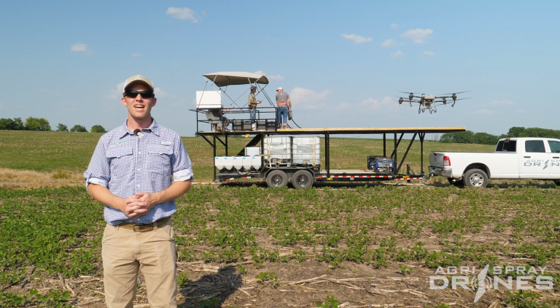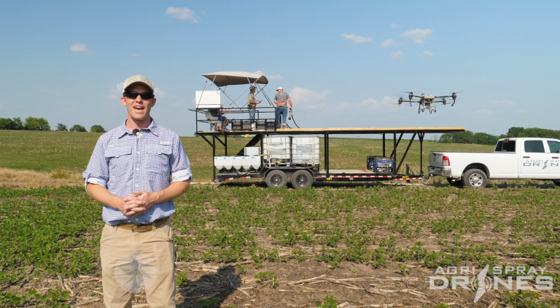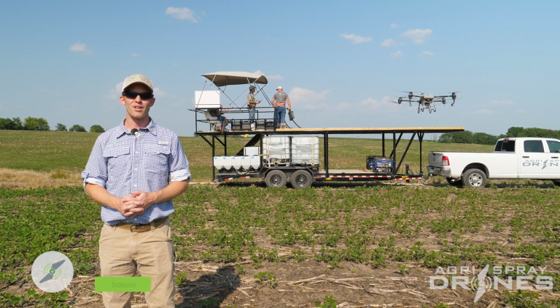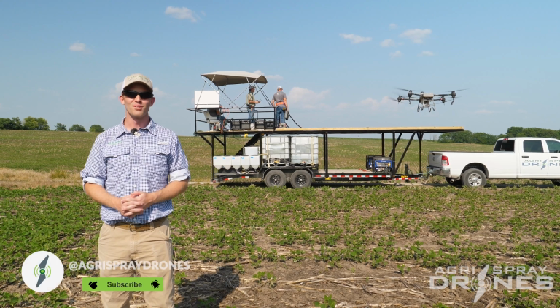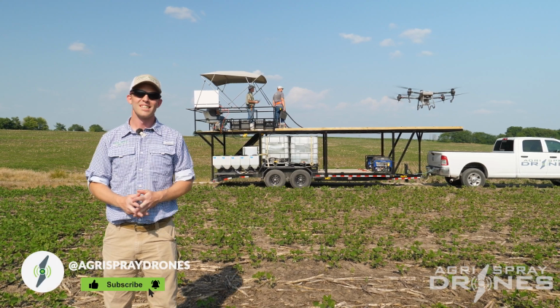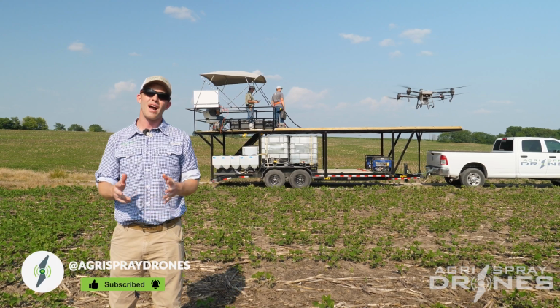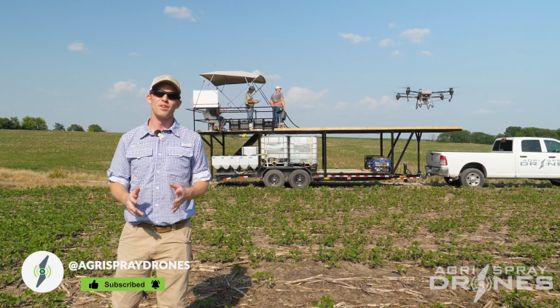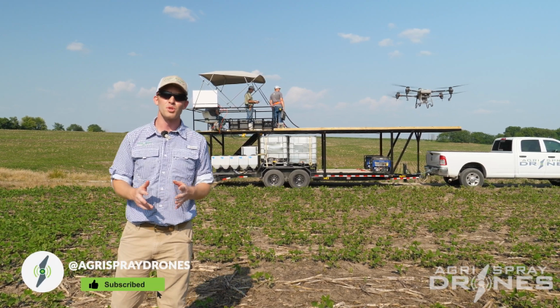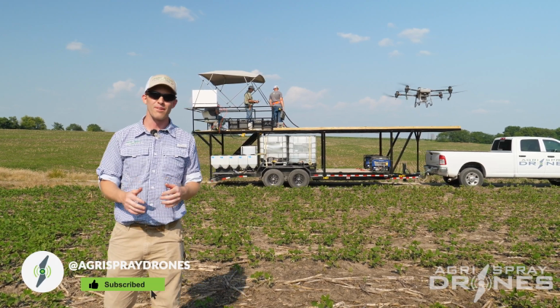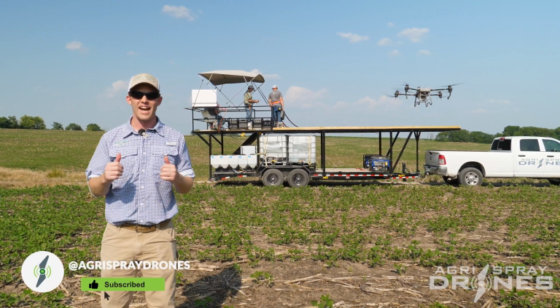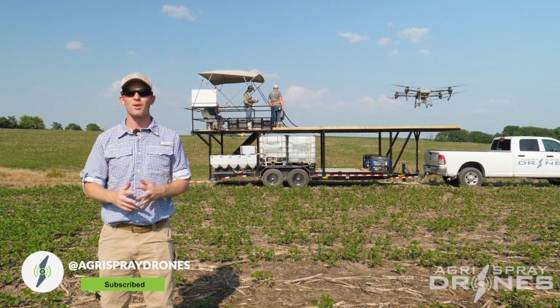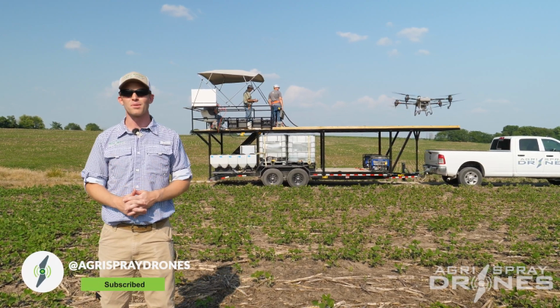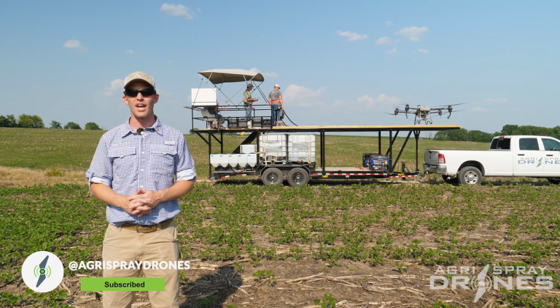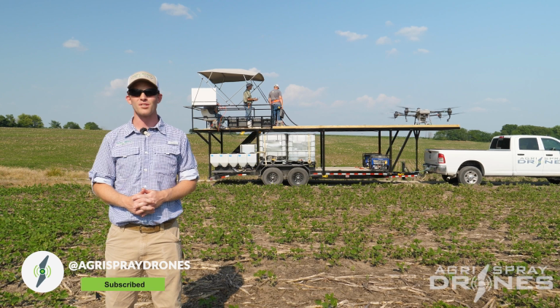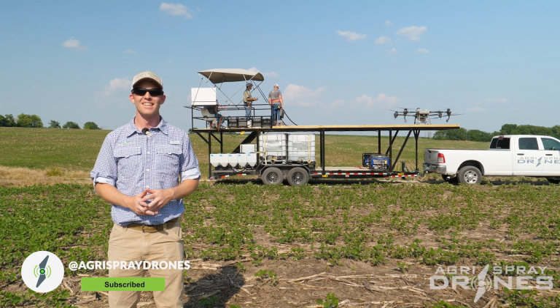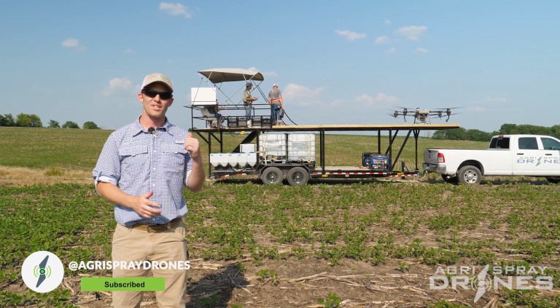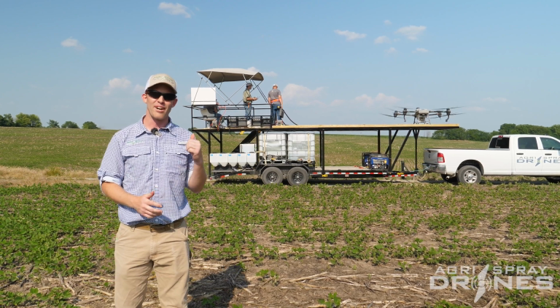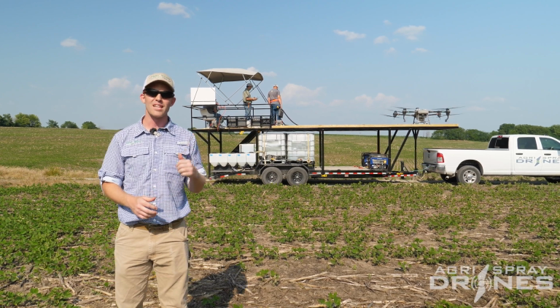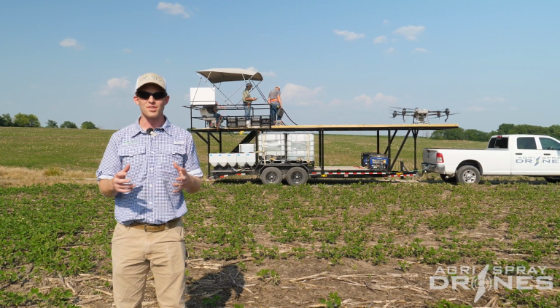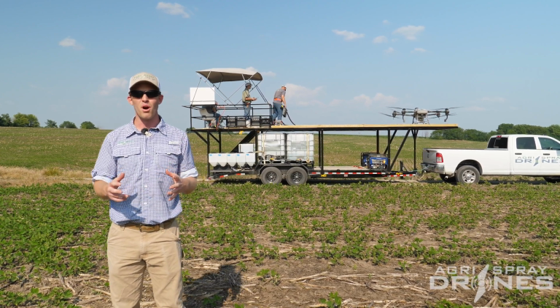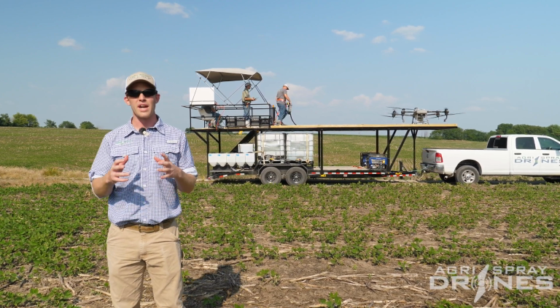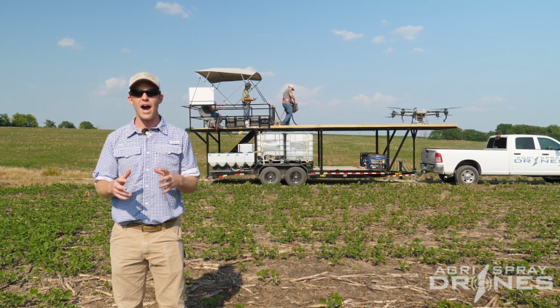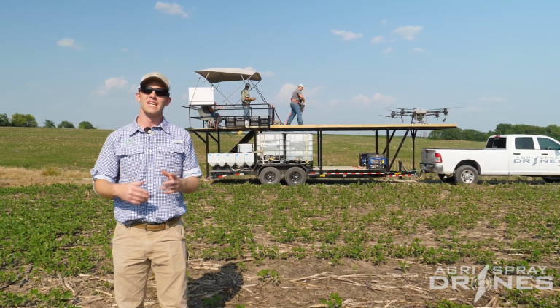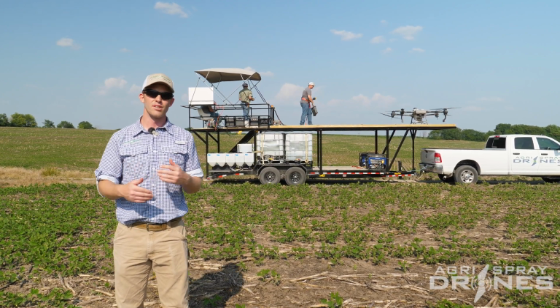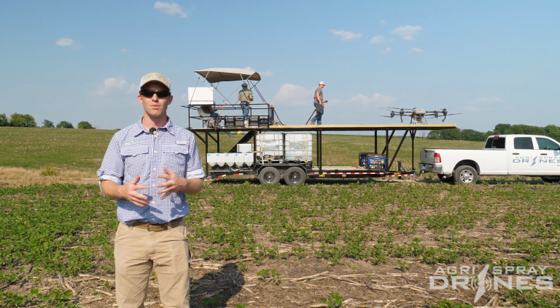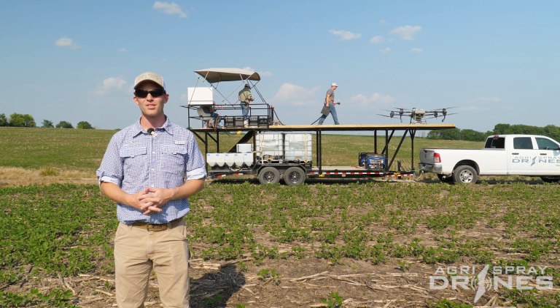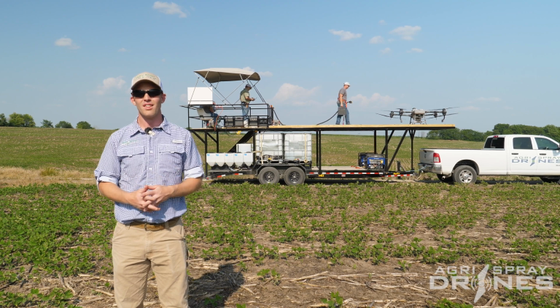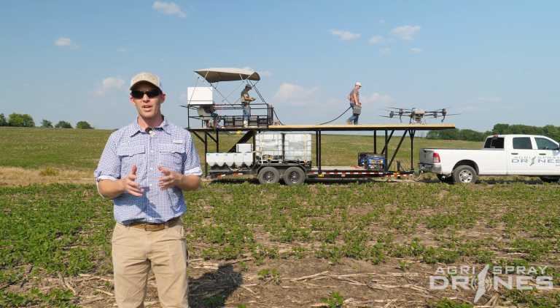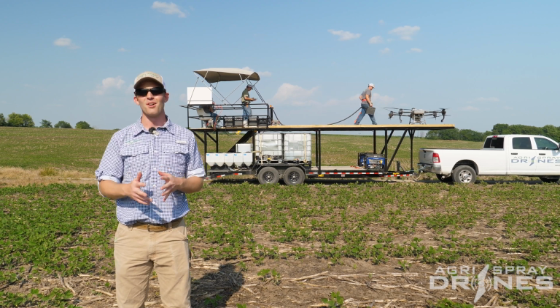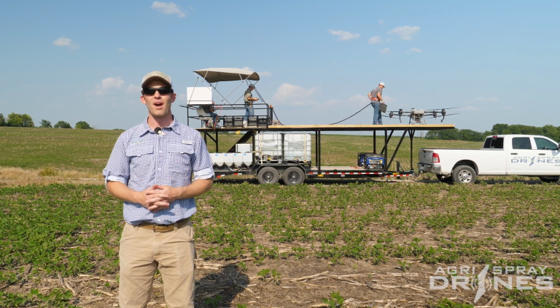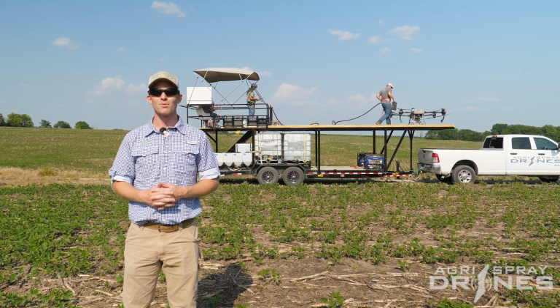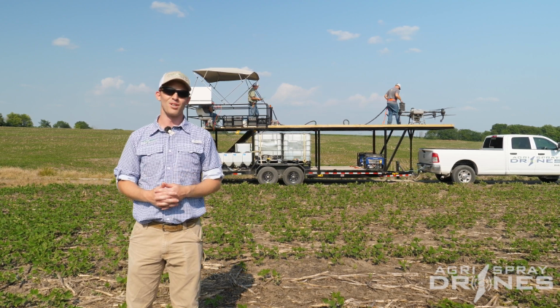Taylor here with Agri-Spray Drones. Today we're out in the field doing some training with the guys who are doing our custom application this year. We're testing out our trailer, testing out the drones, training our pilots, getting our system in place. Thought we'd bring you guys along for the ride as we do so.